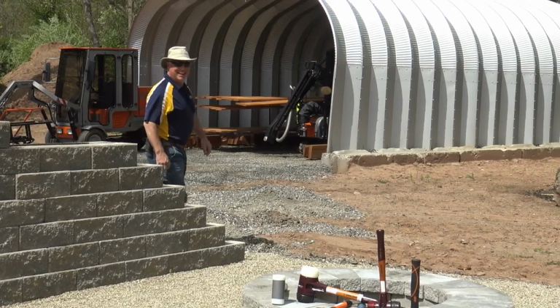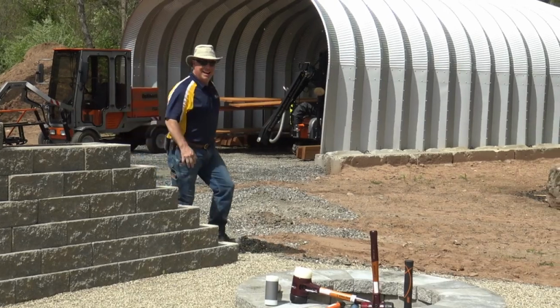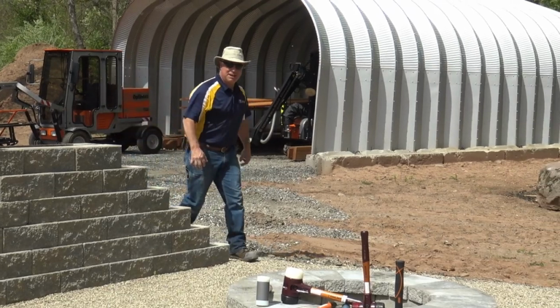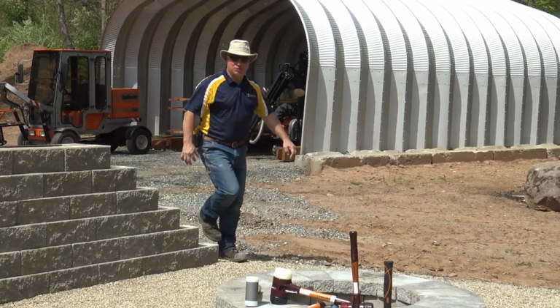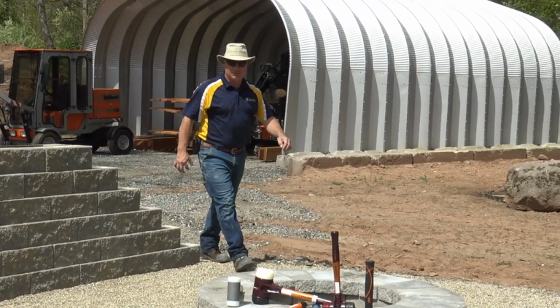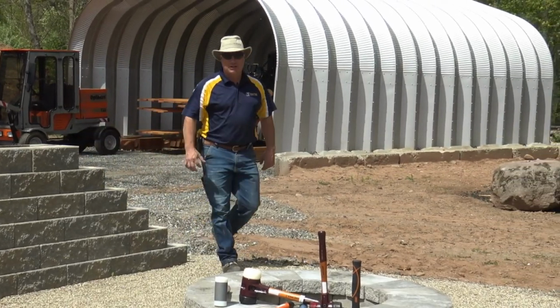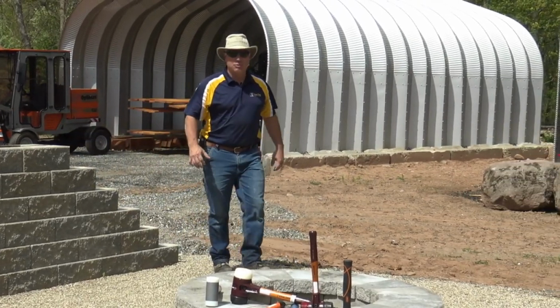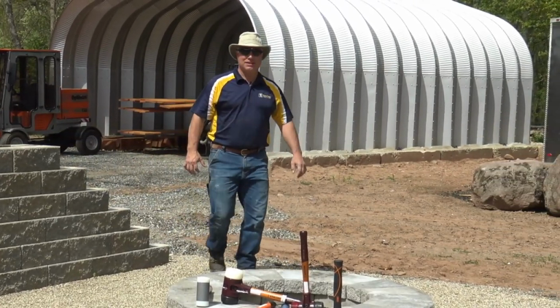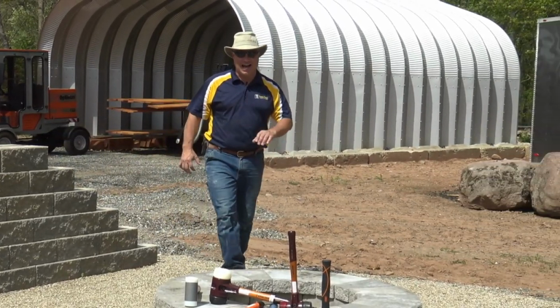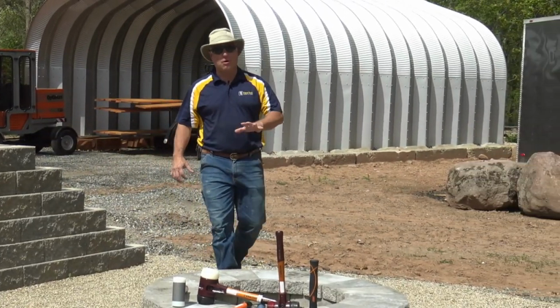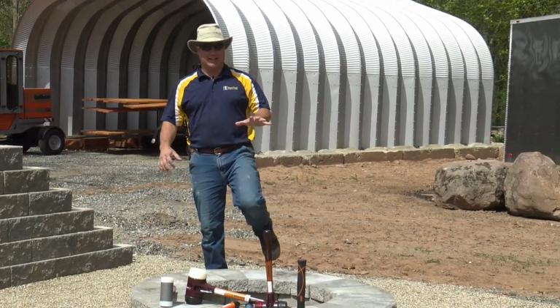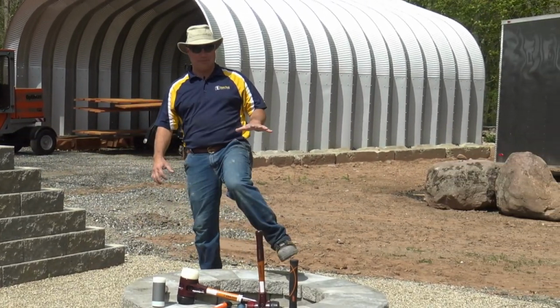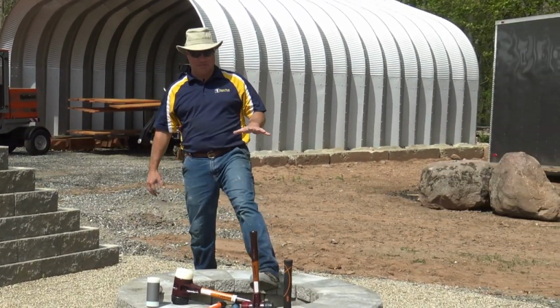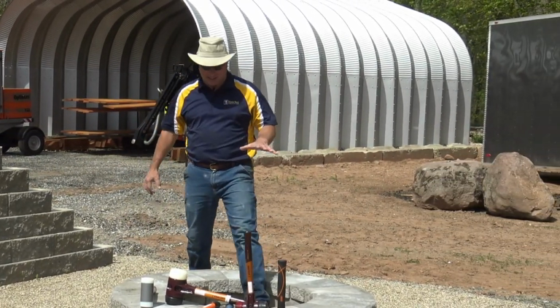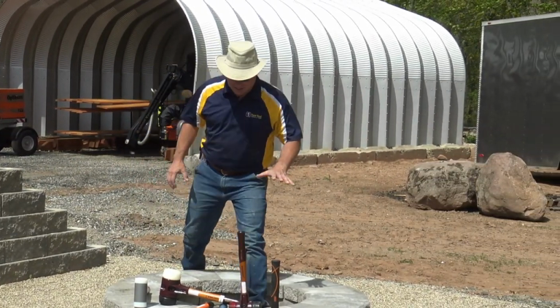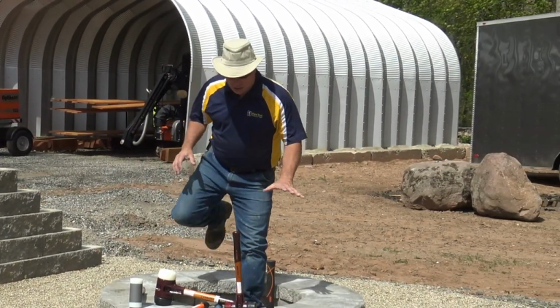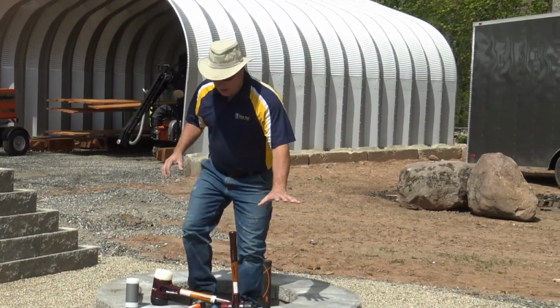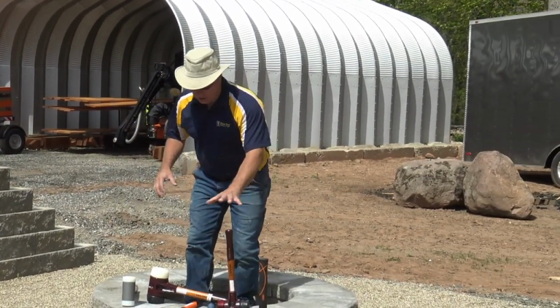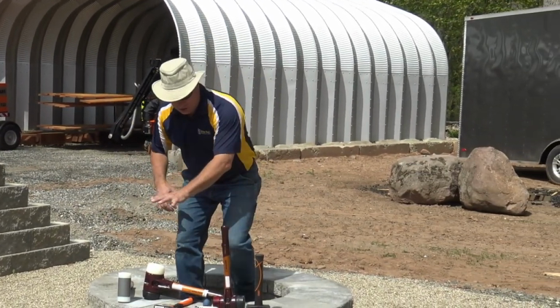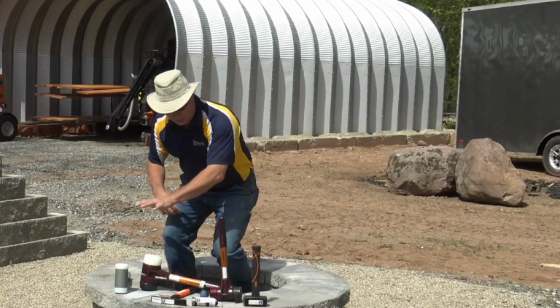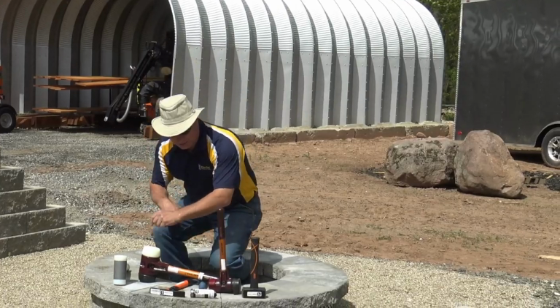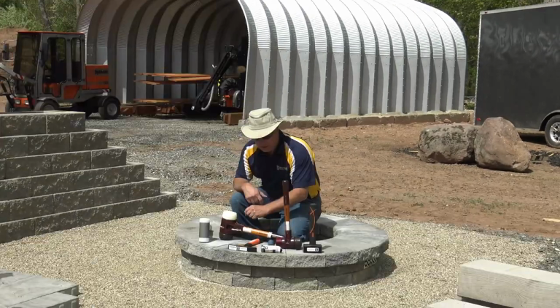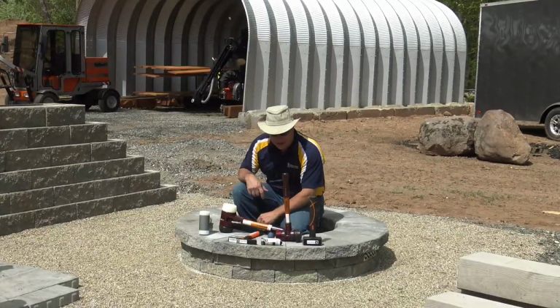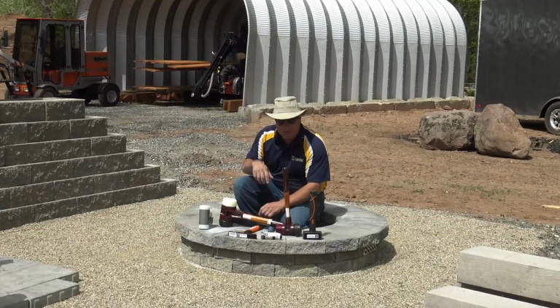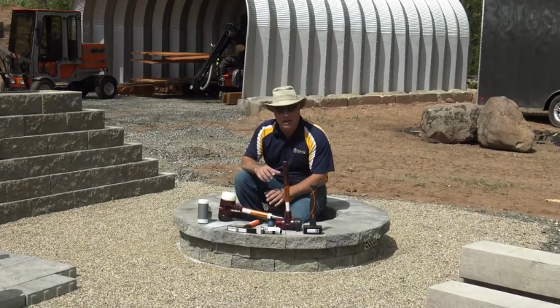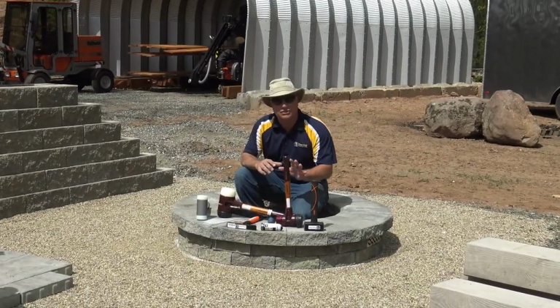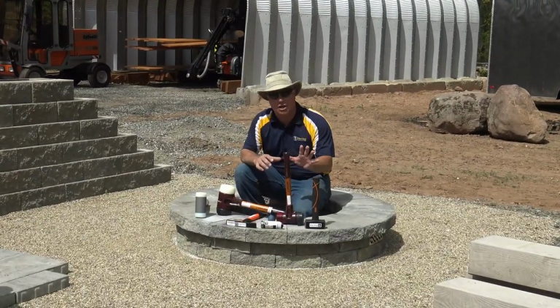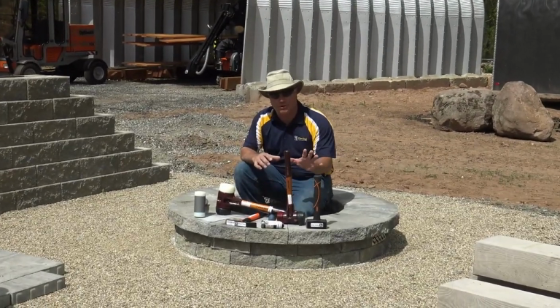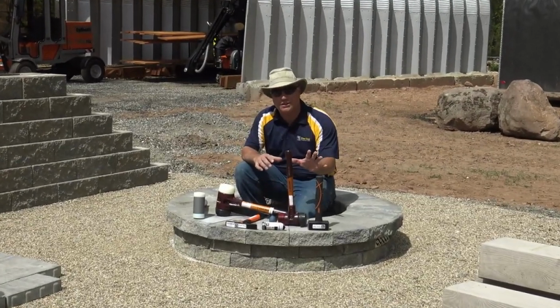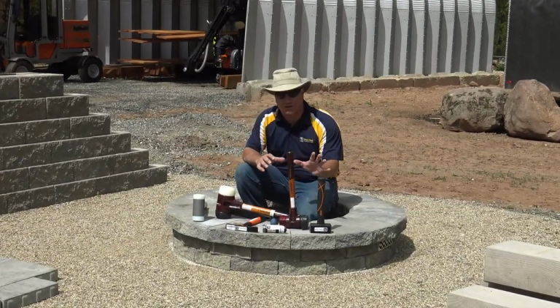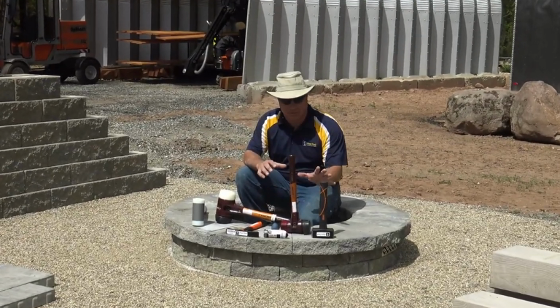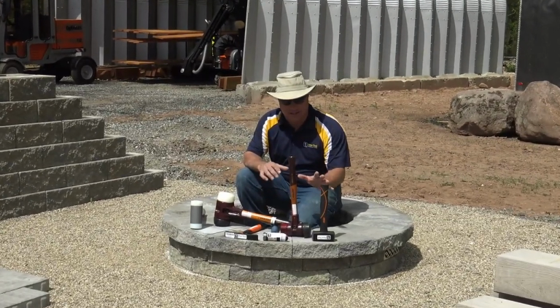At PaveTool, we believe in high quality hammers and mallets. We have a large assortment of hammers and mallets to help you install your products.